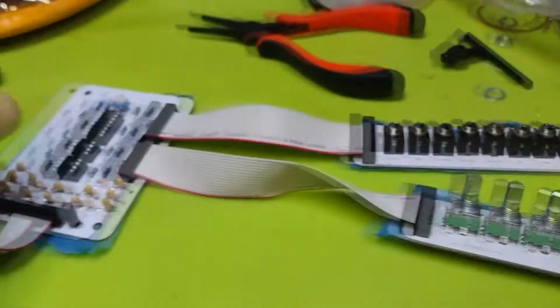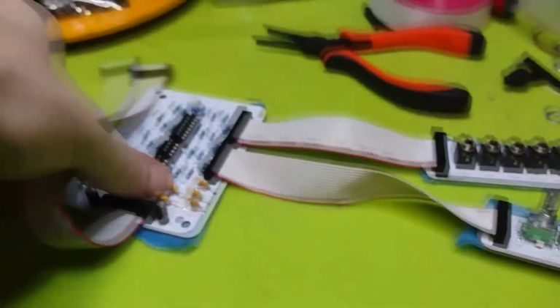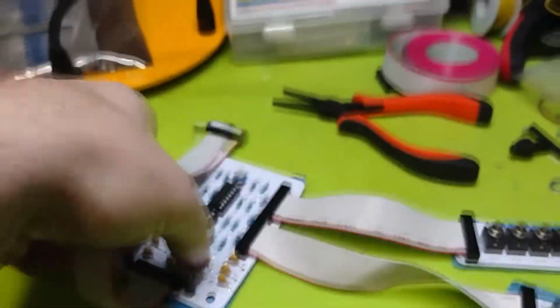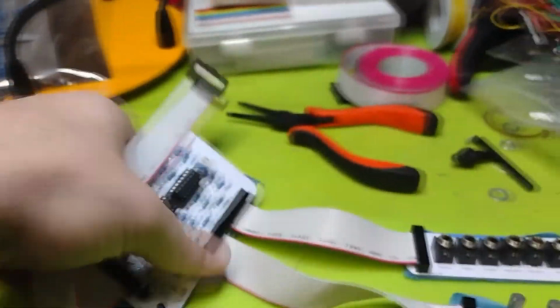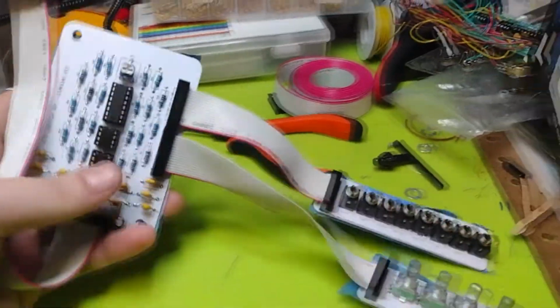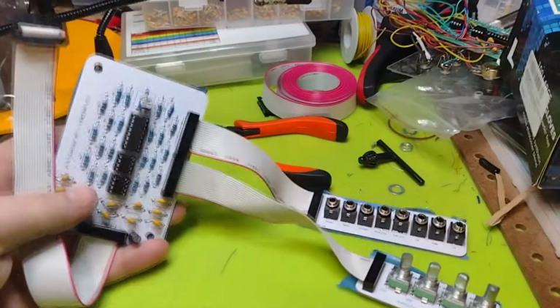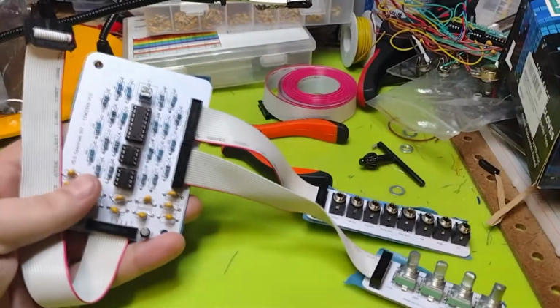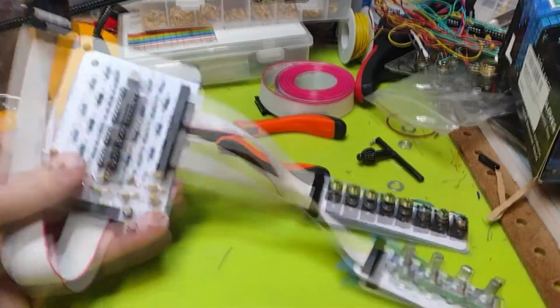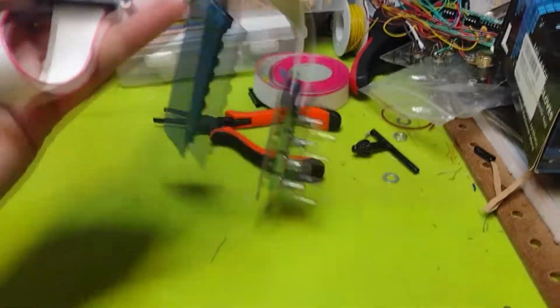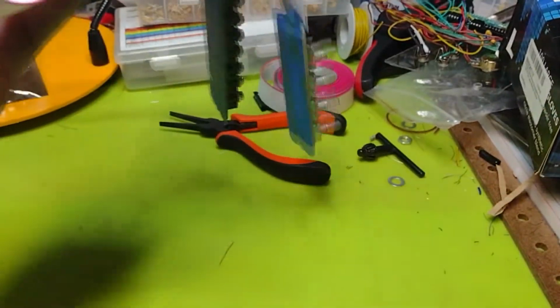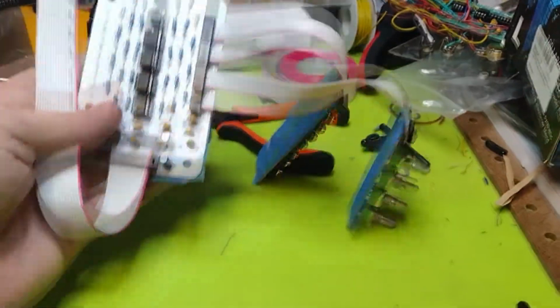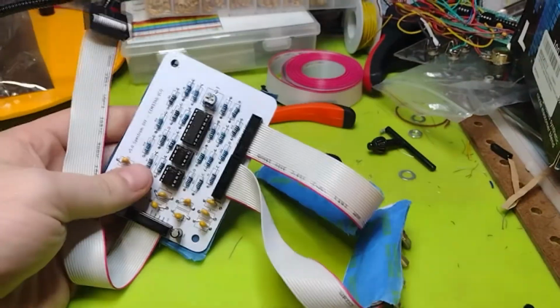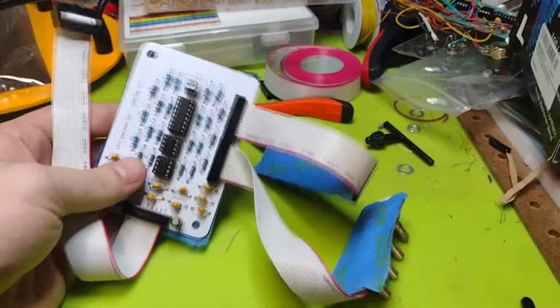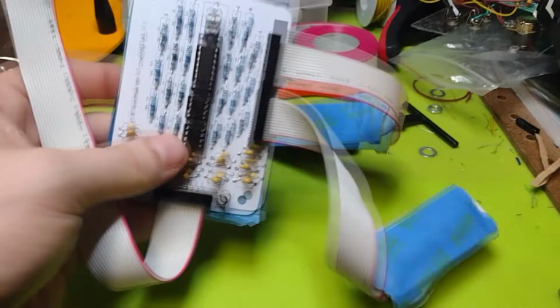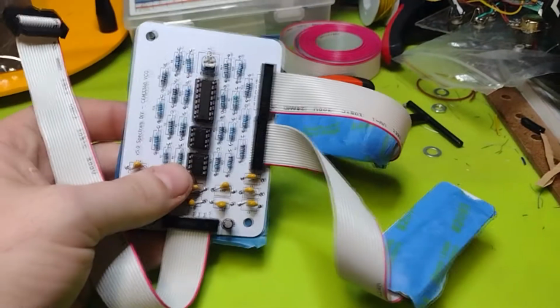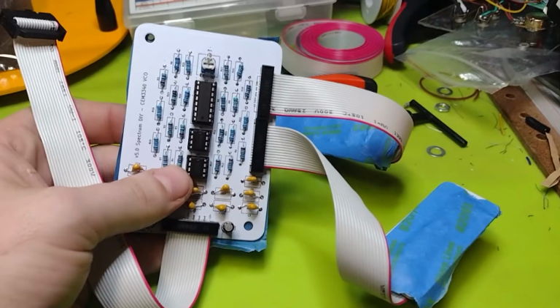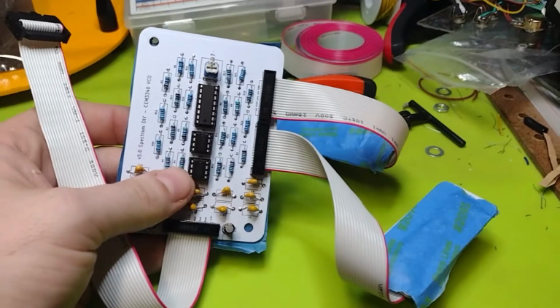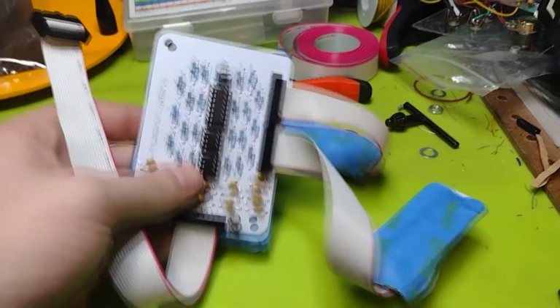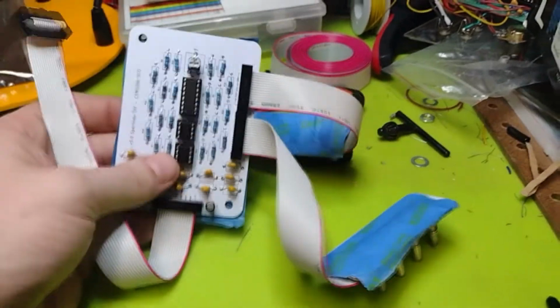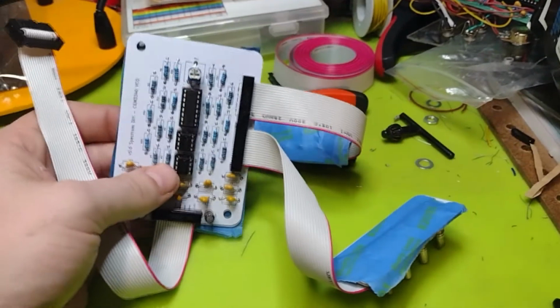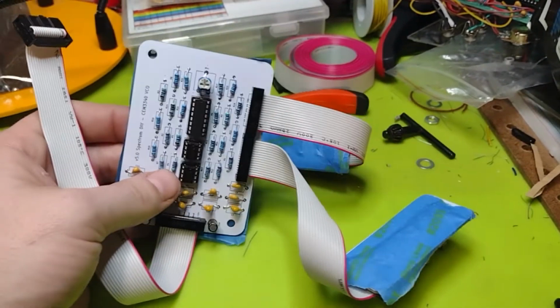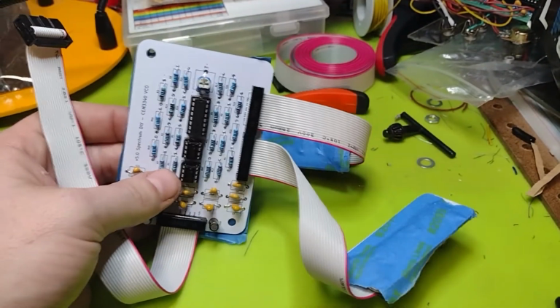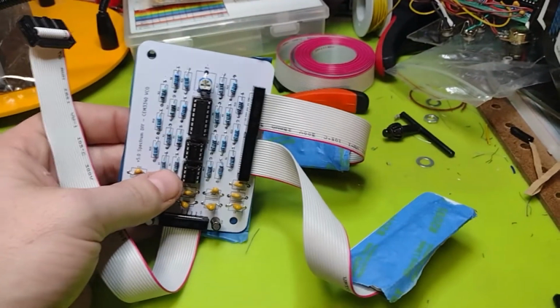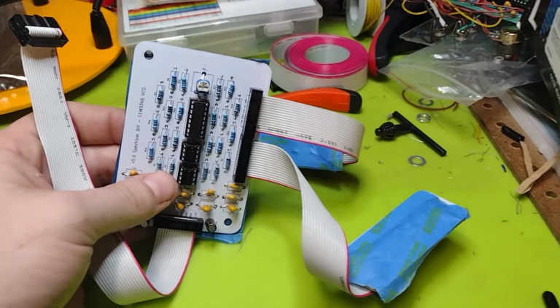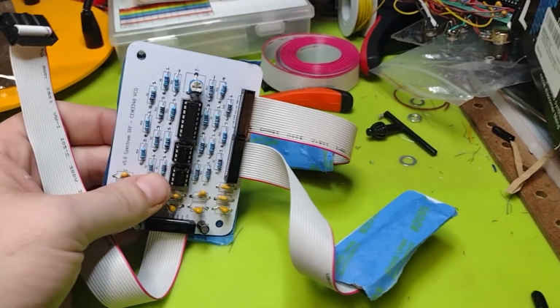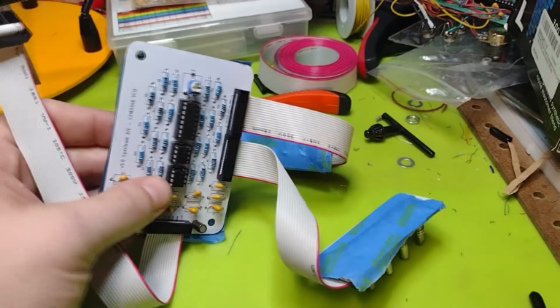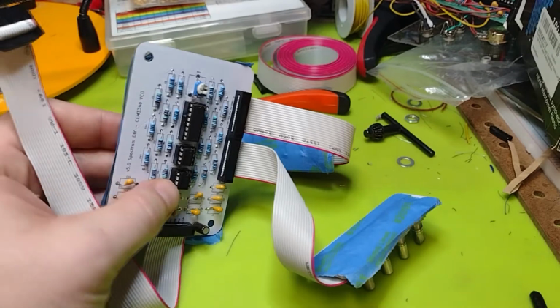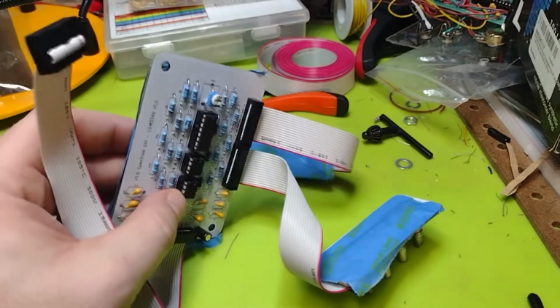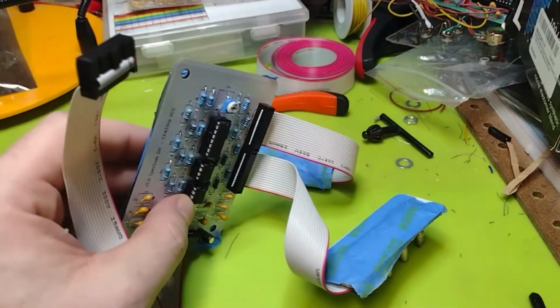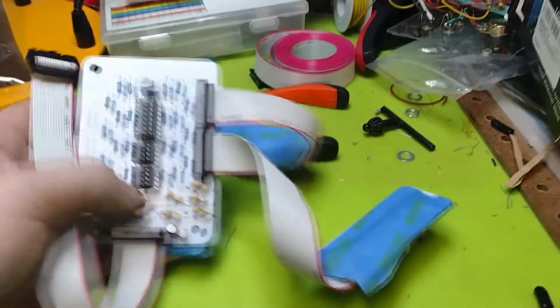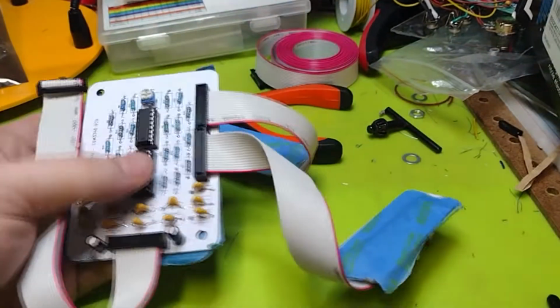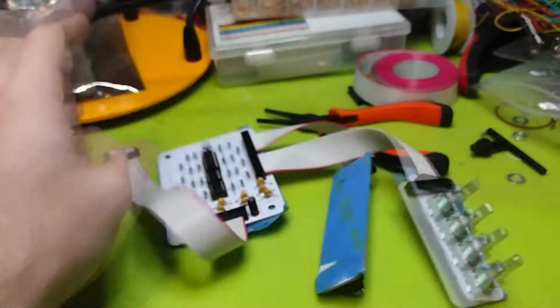If you guys want a copy of this board, it's a fully functional VCO. If you want the files ready to go, they are in the description. I appreciate you guys stopping by. I hope you enjoyed that and I will see you next time.